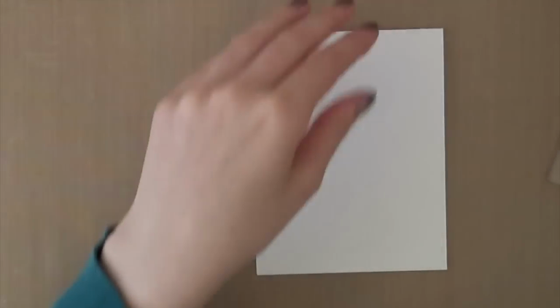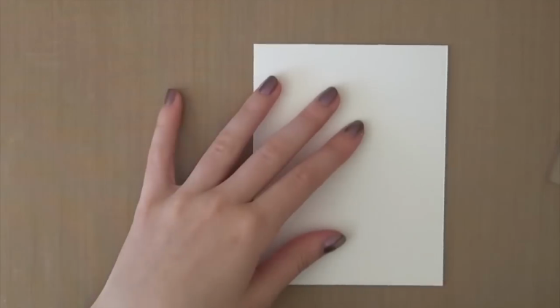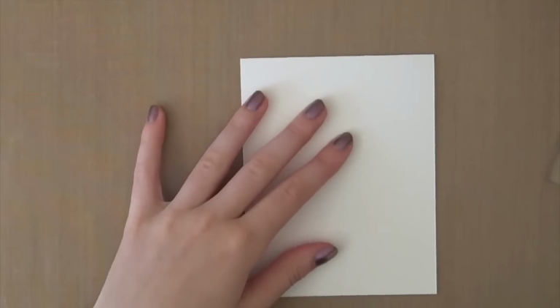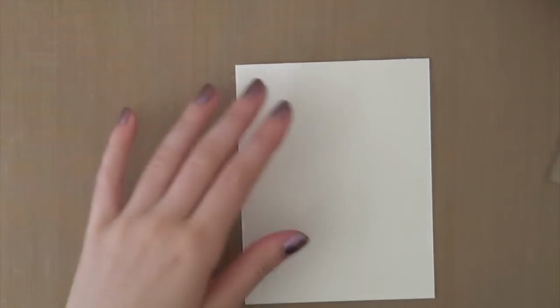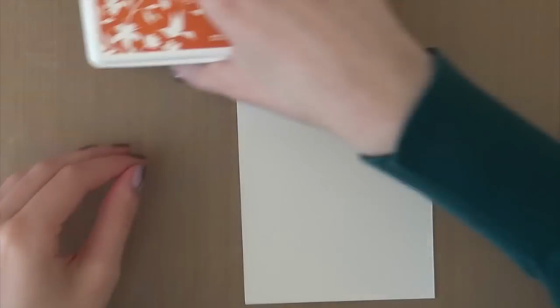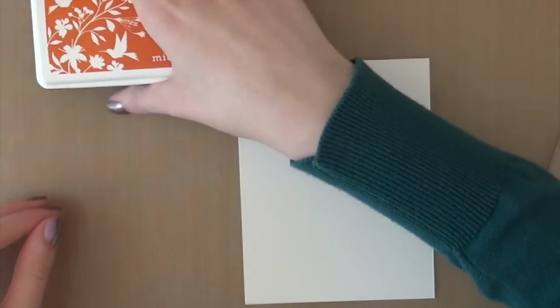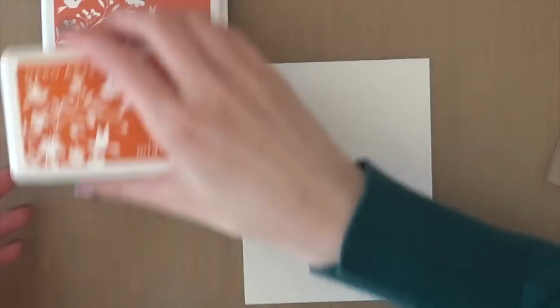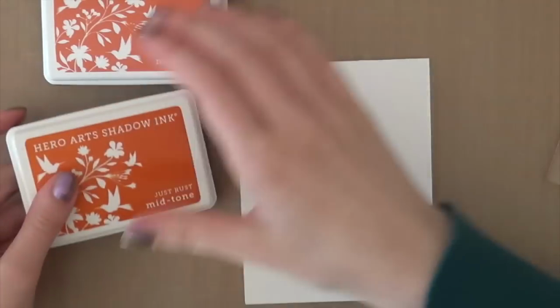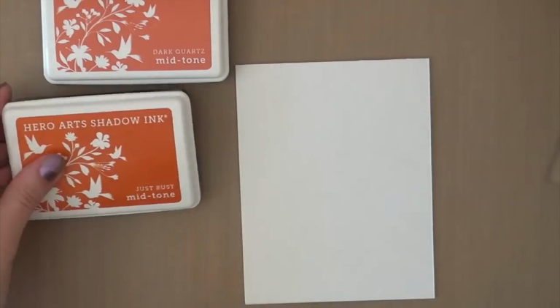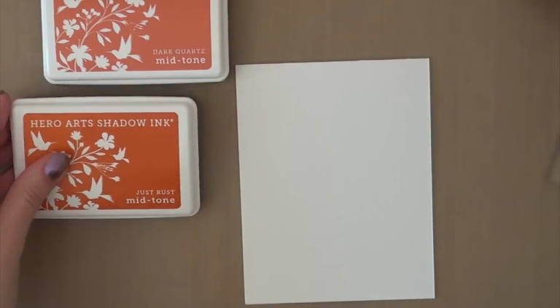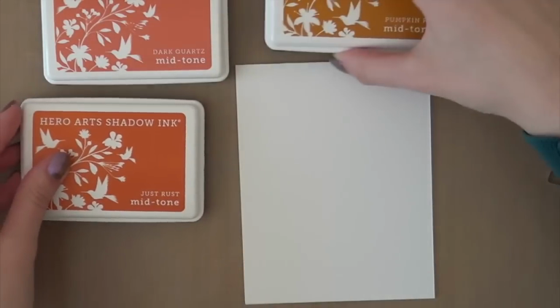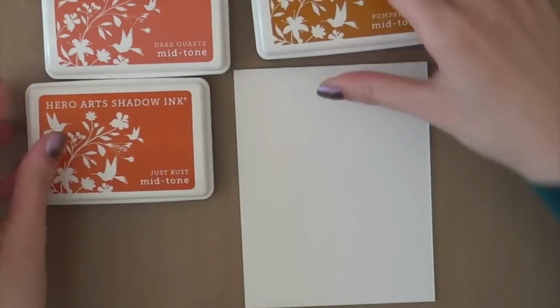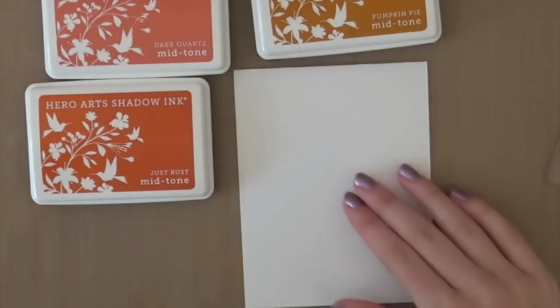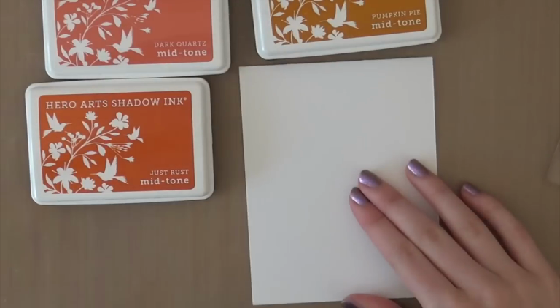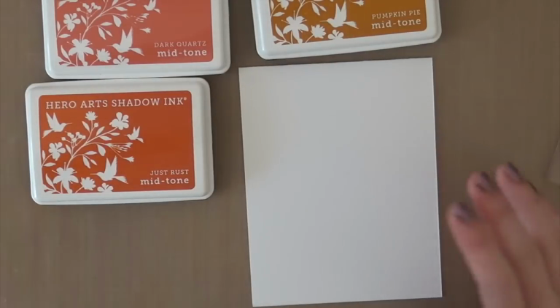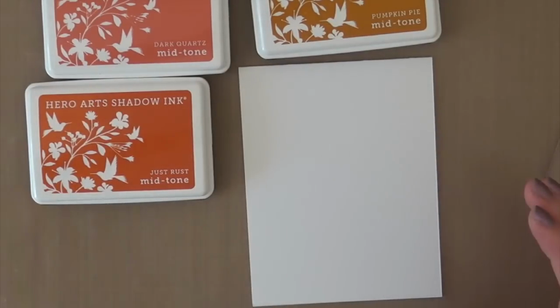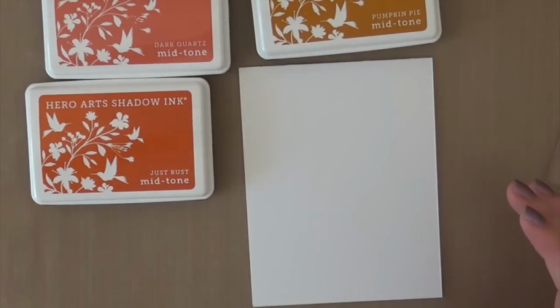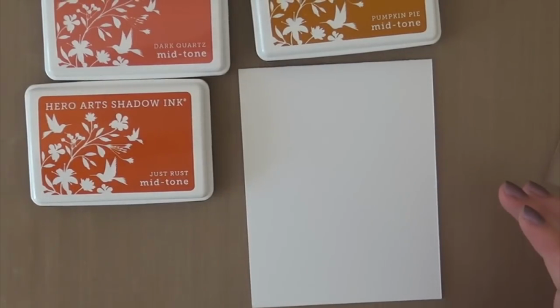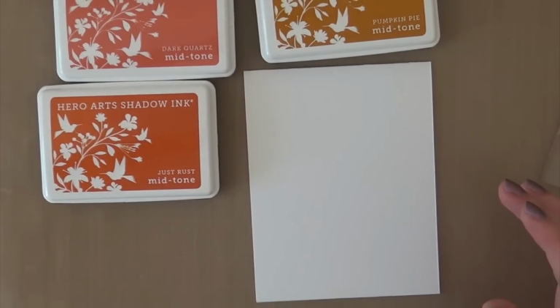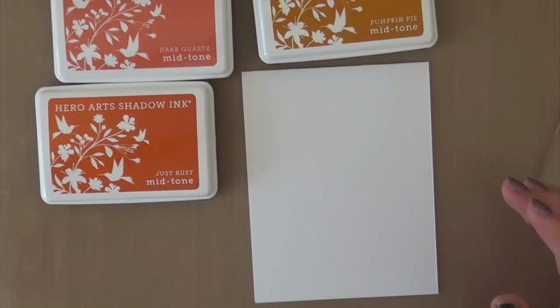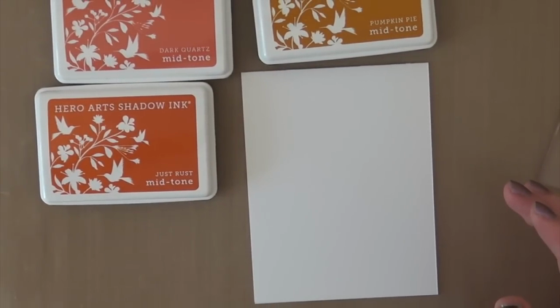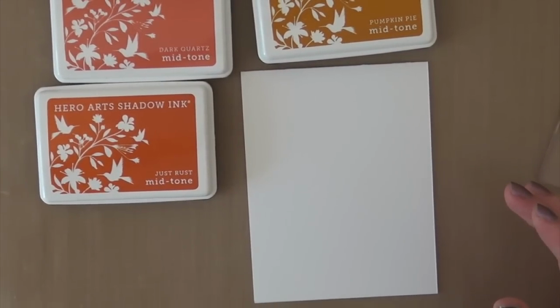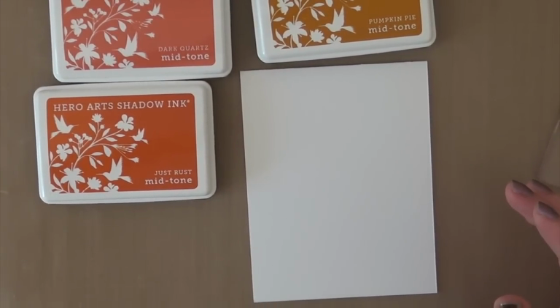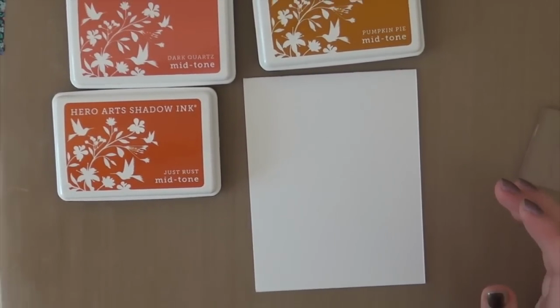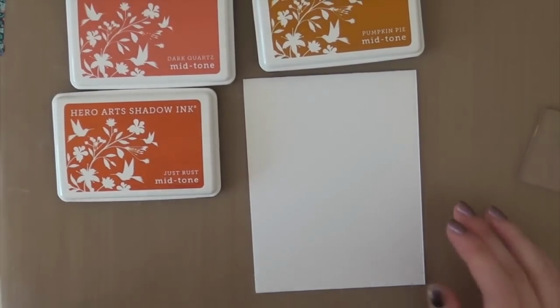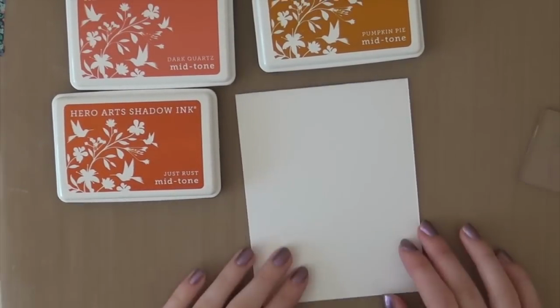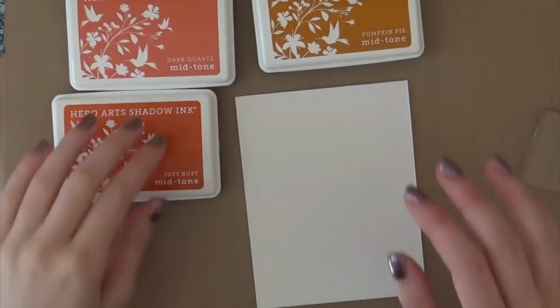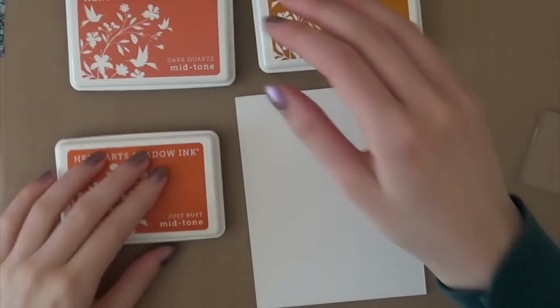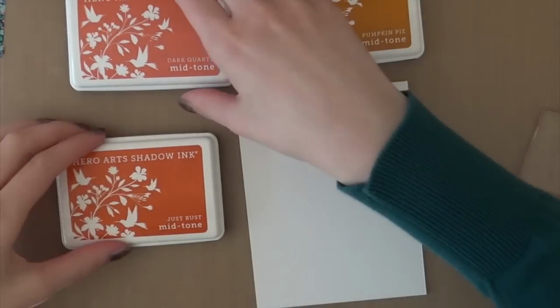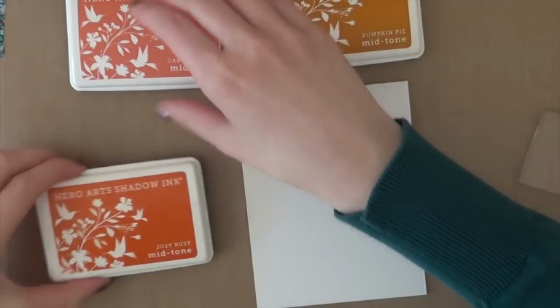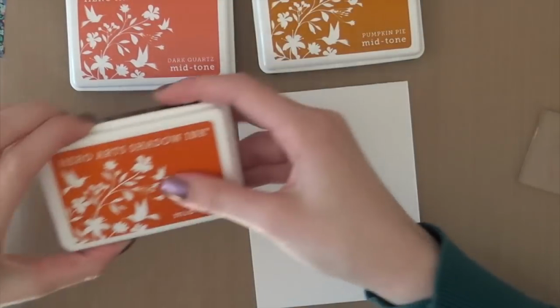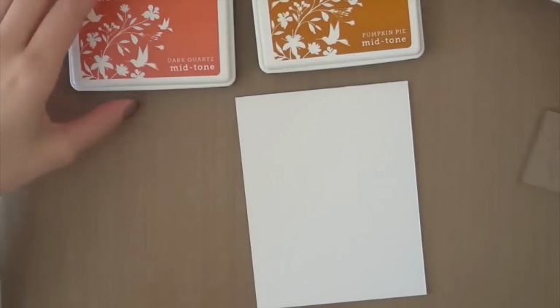I'm going to be using three colors today: Dark Quartz, Pumpkin Pie, and Just Rust ink from Hero Arts.